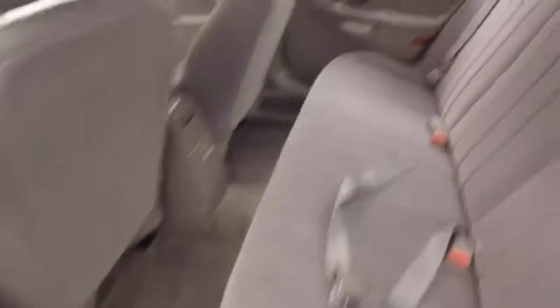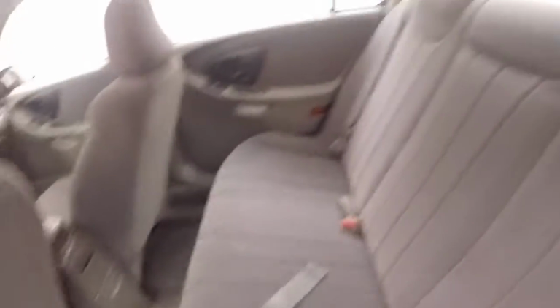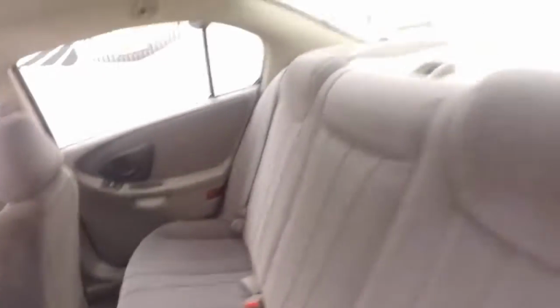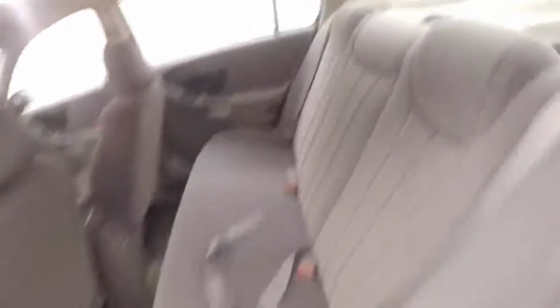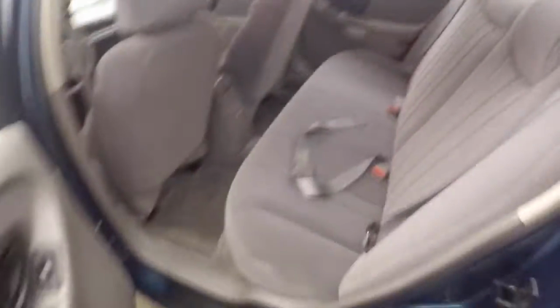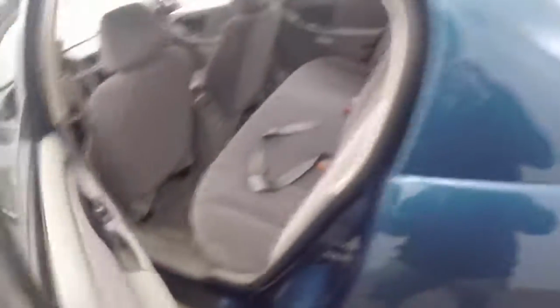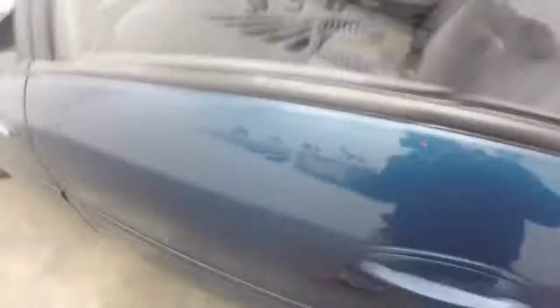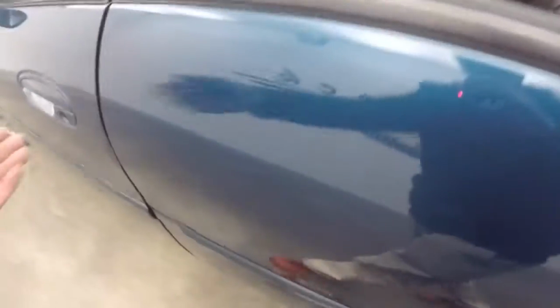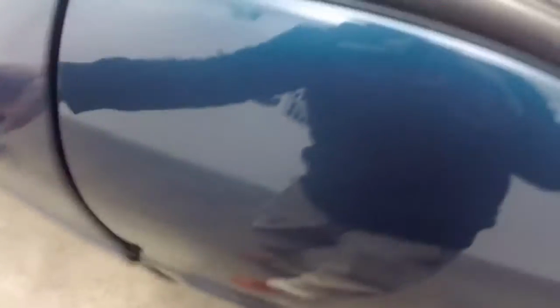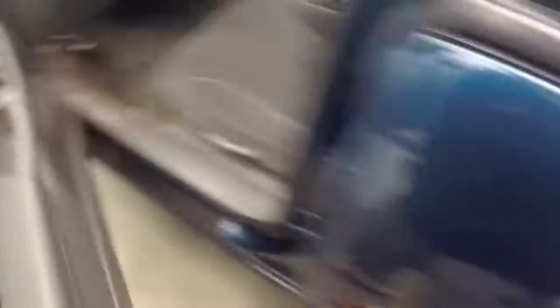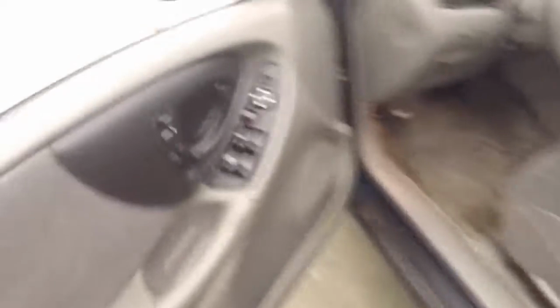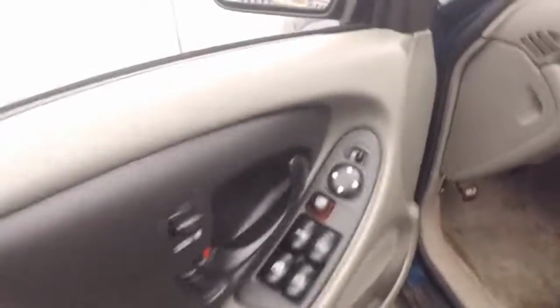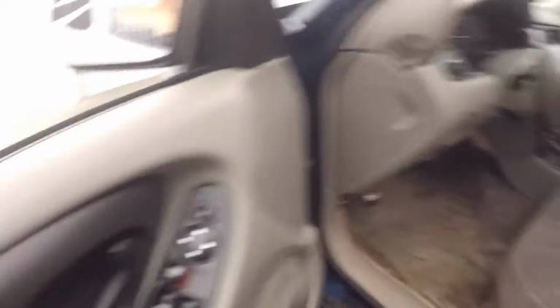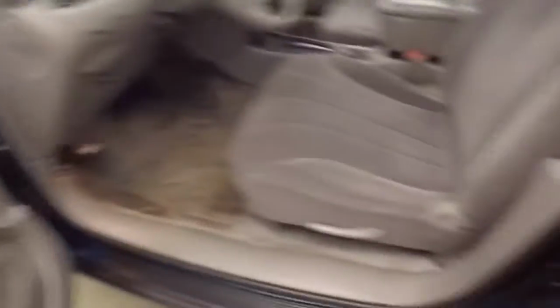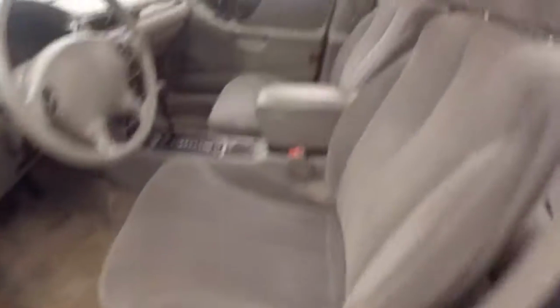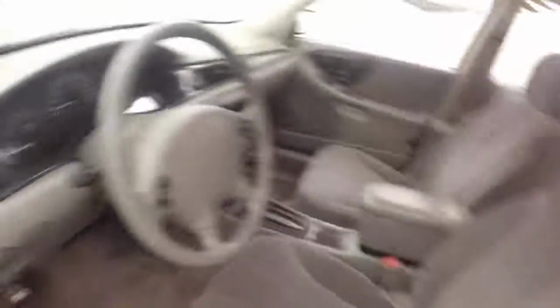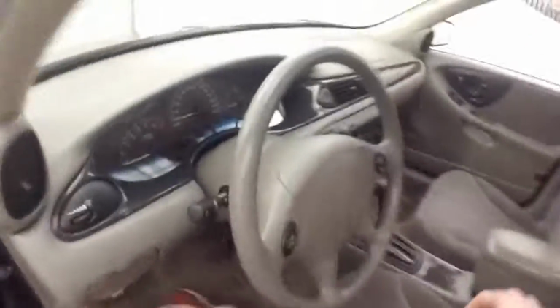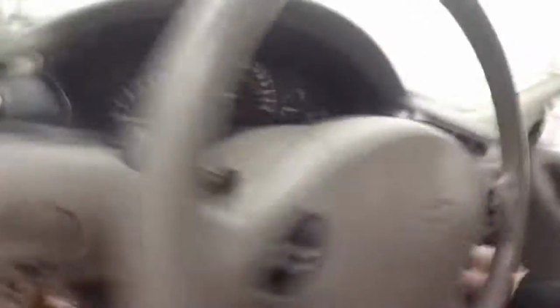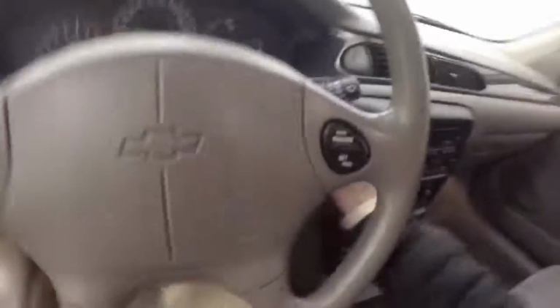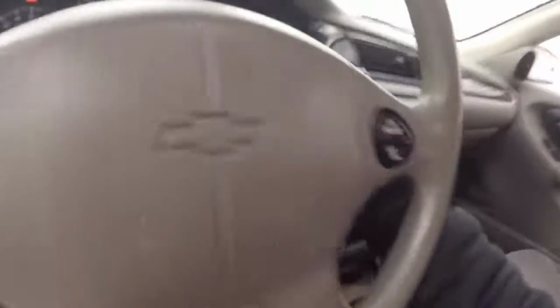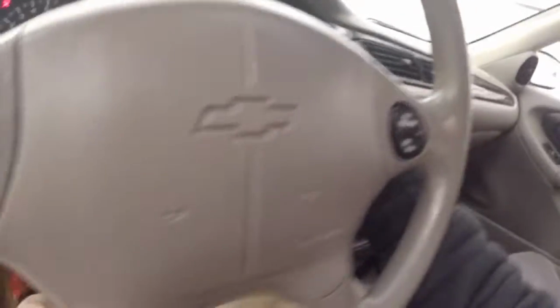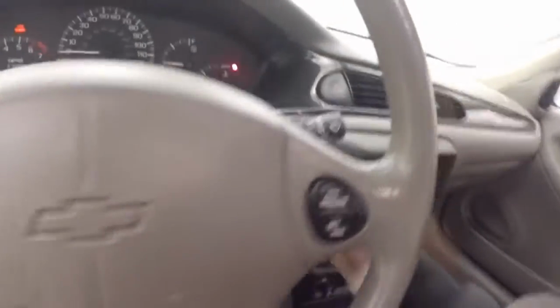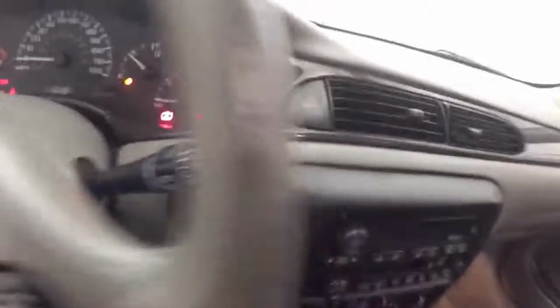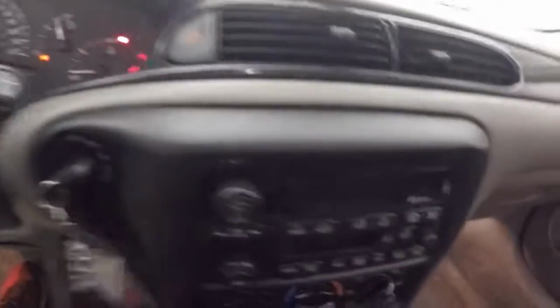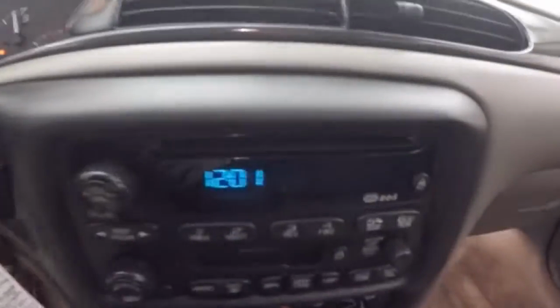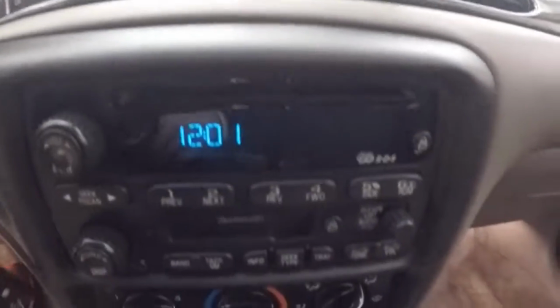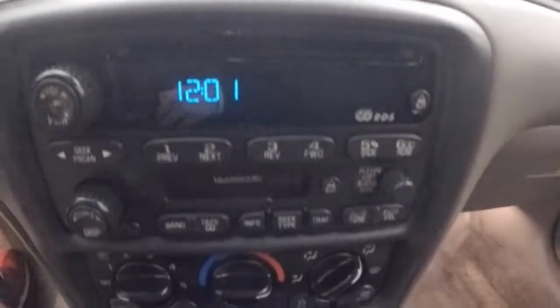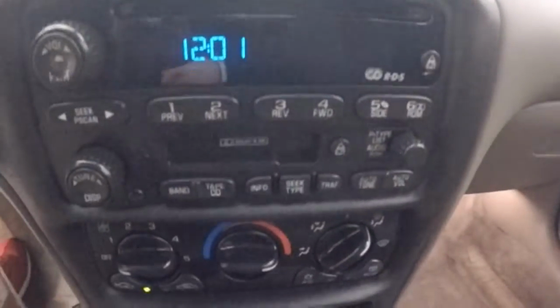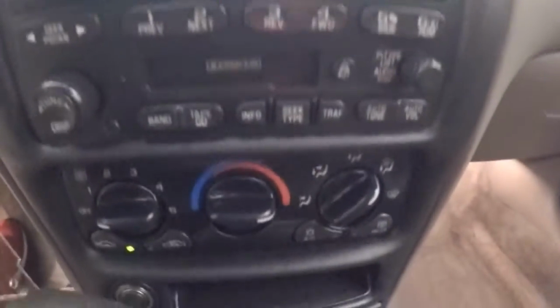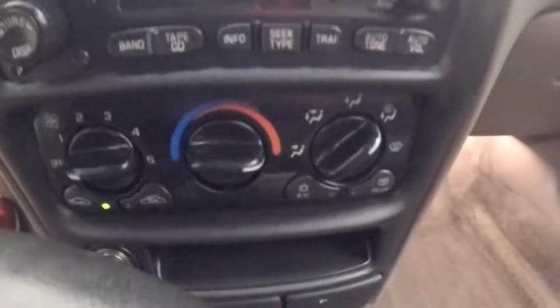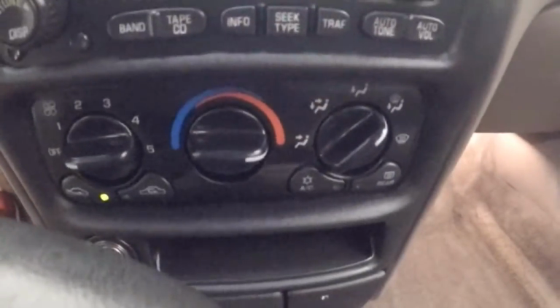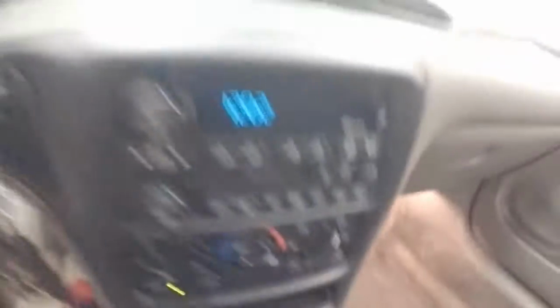Interior's in great shape. Controls on the door. Manual seats. Cruise control on the steering wheel. Fires right up. Stereo. Climate control.